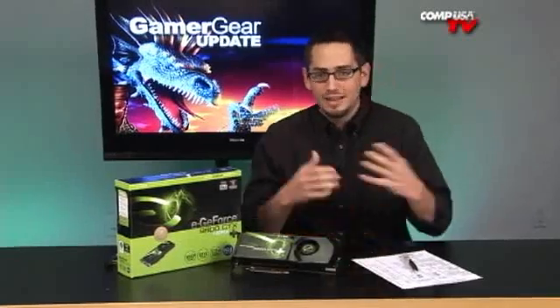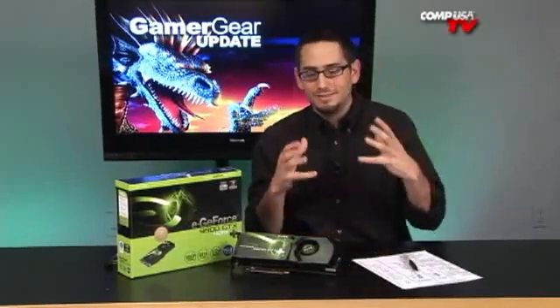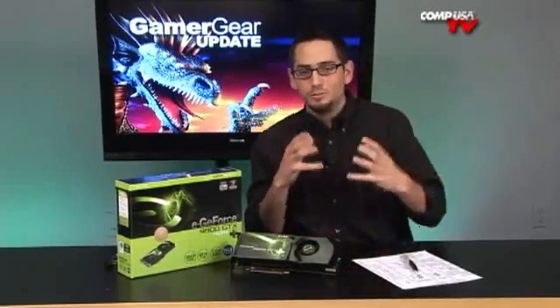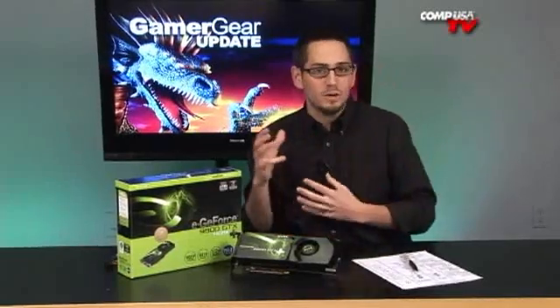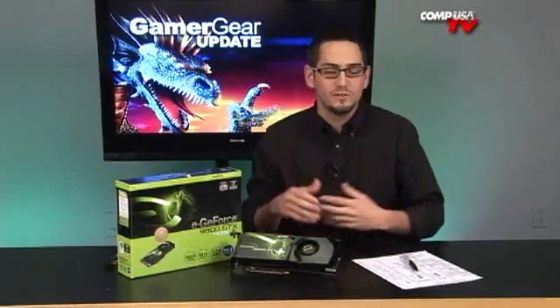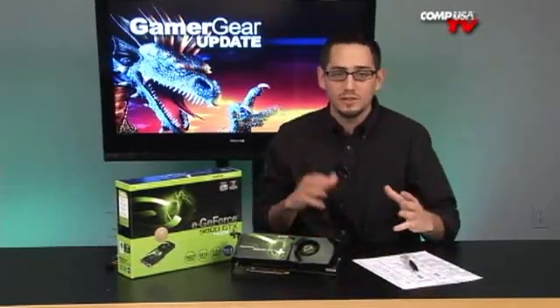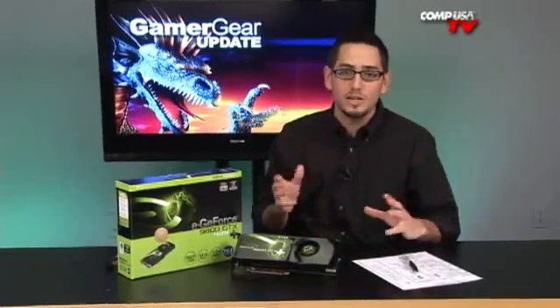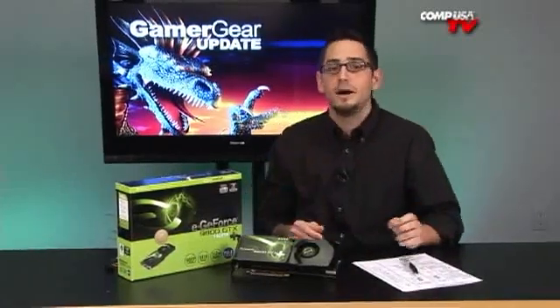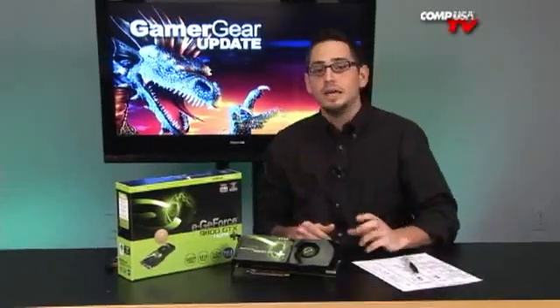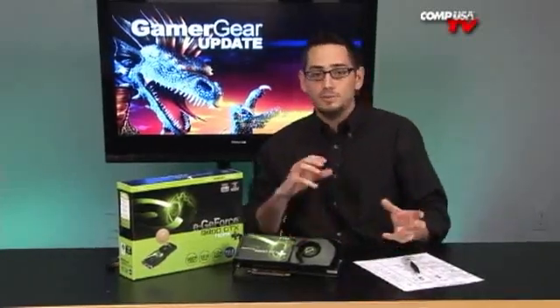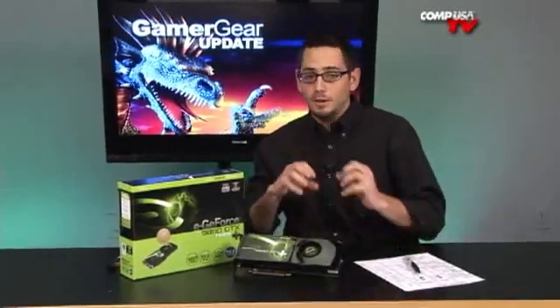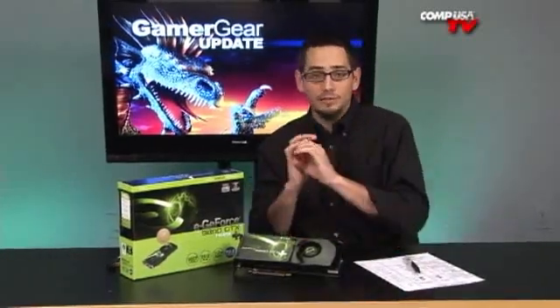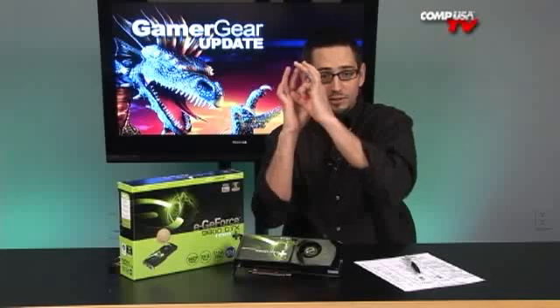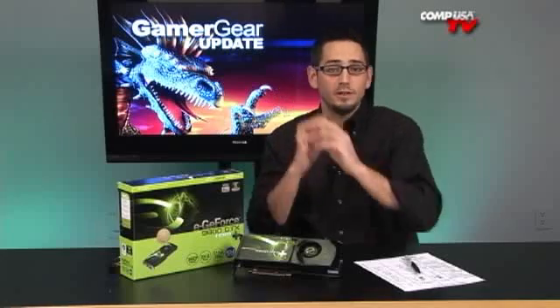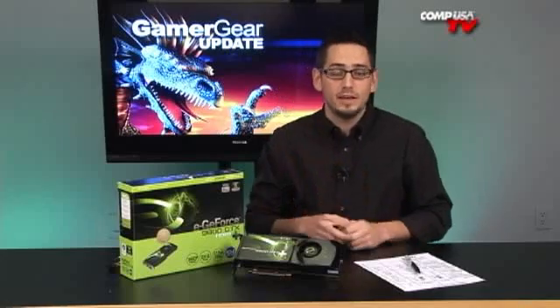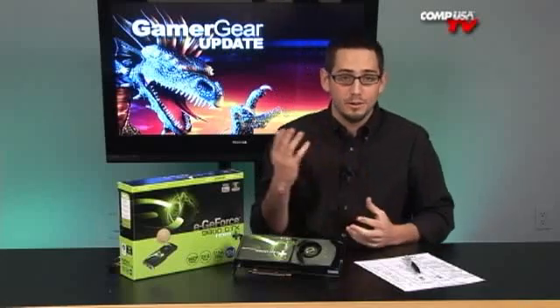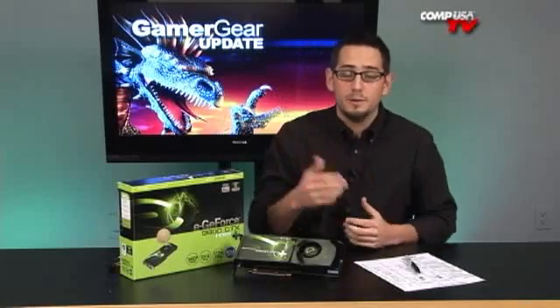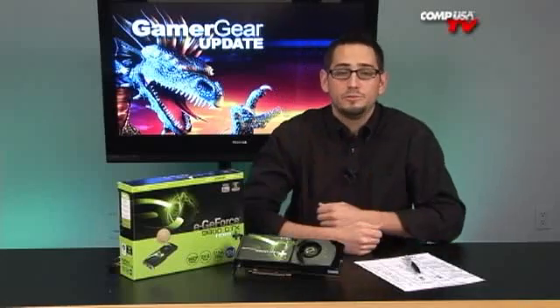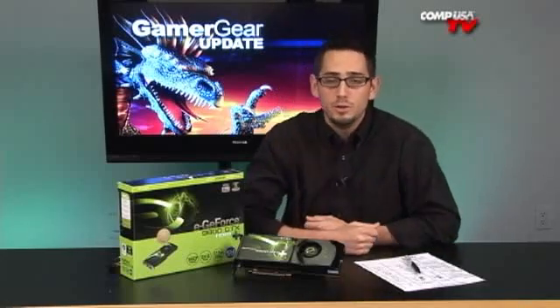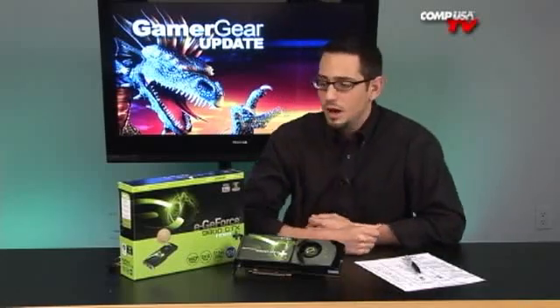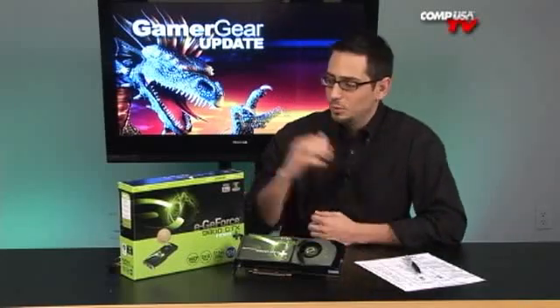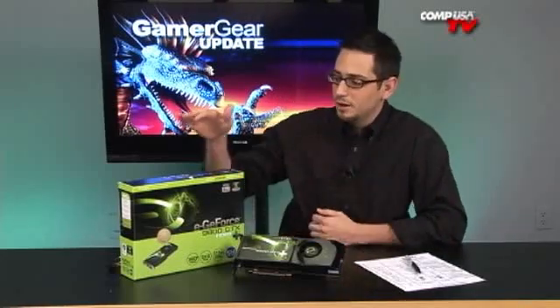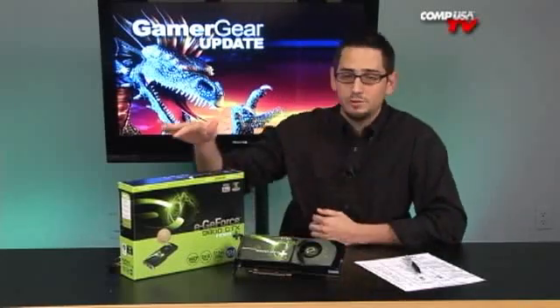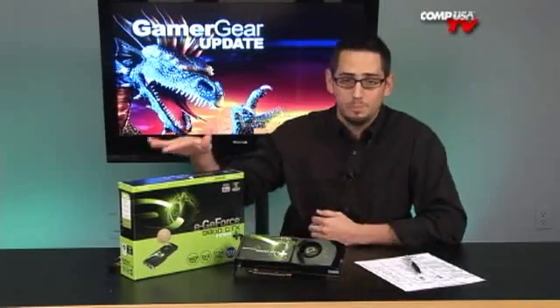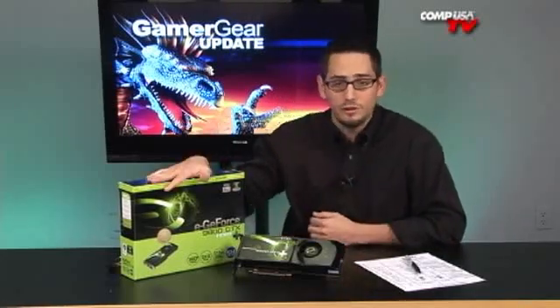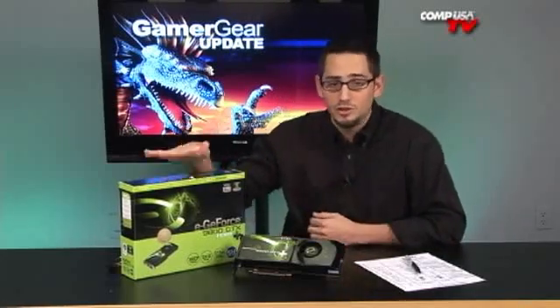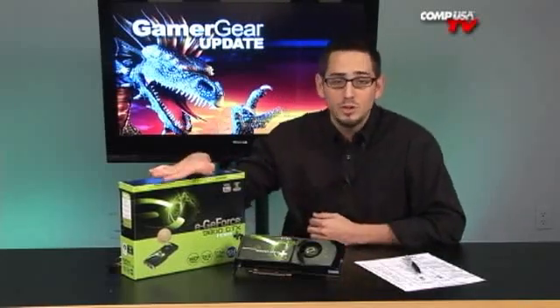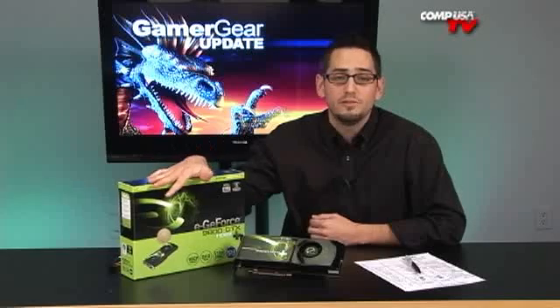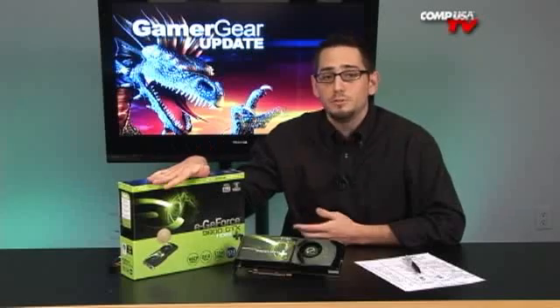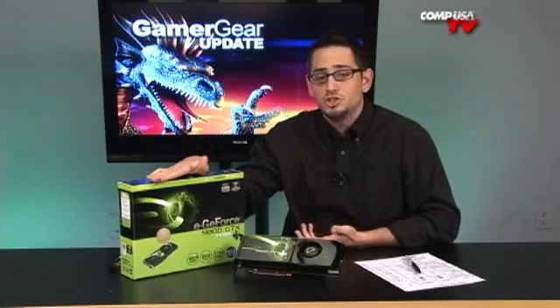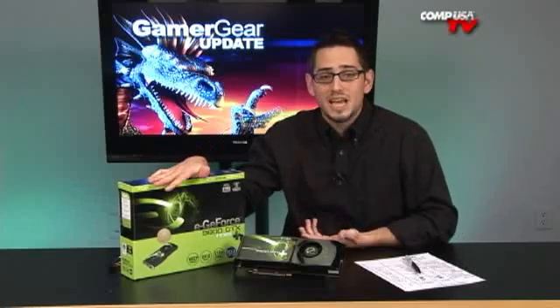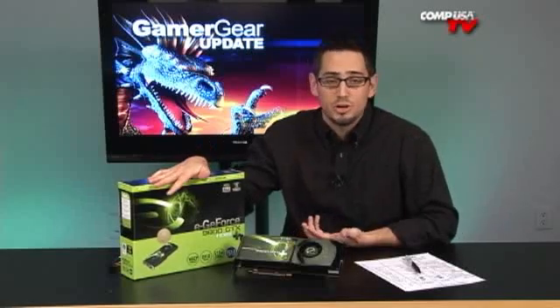It's not too much different — there's nothing crazy about it. It's just a plus at the end, but it's a big plus for you. What they've done on this GPU is pretty much just a die shrink.